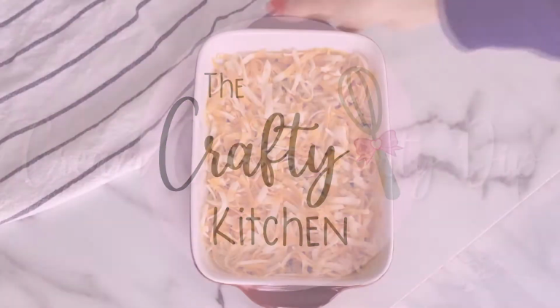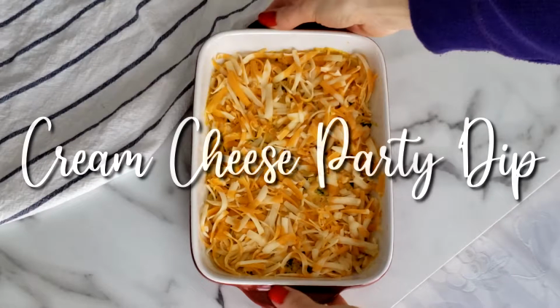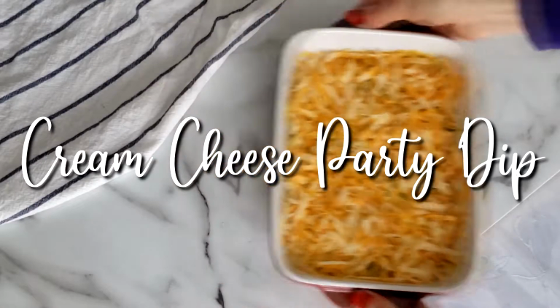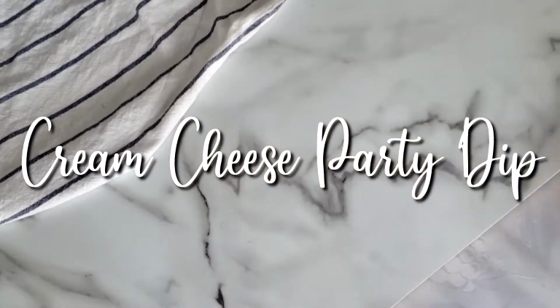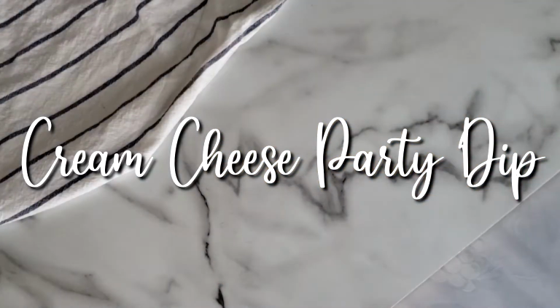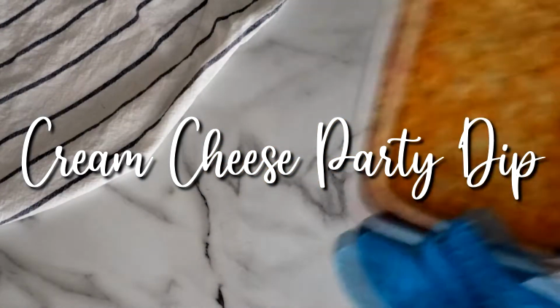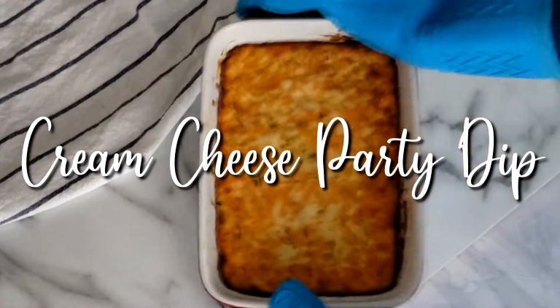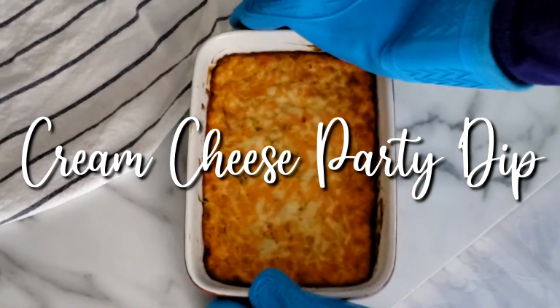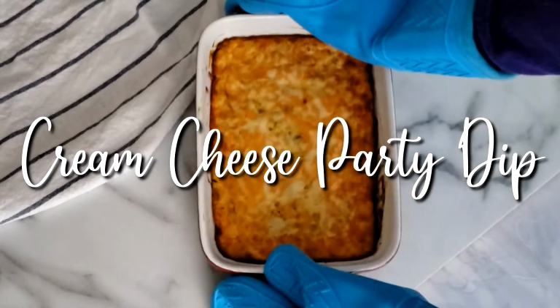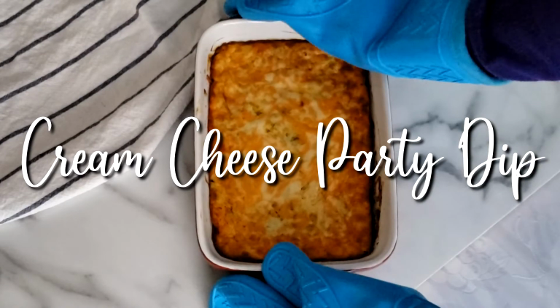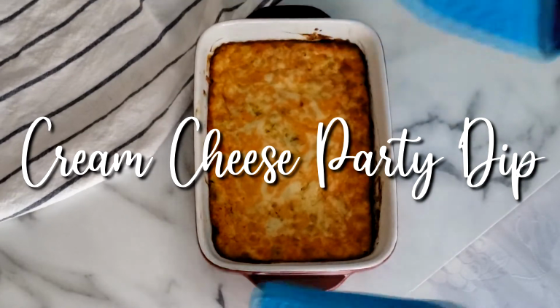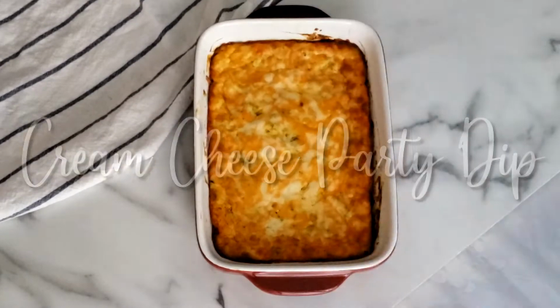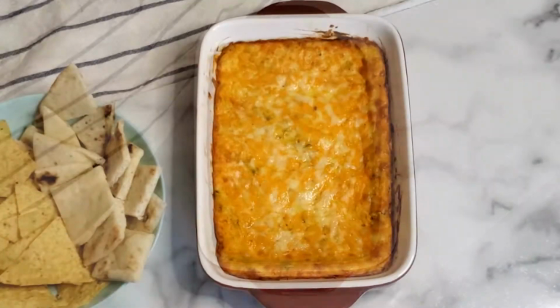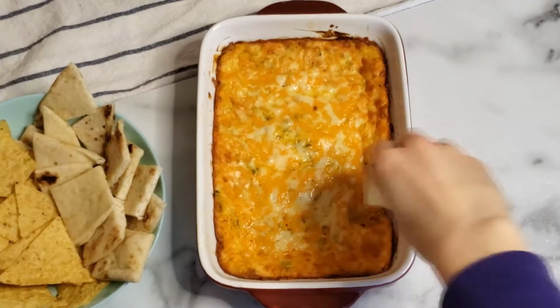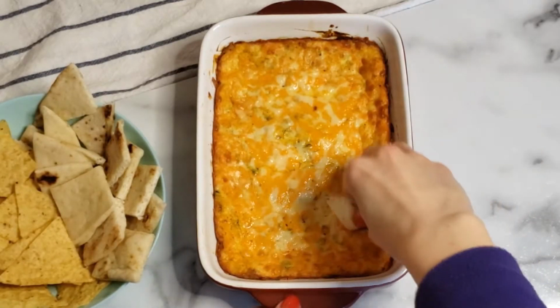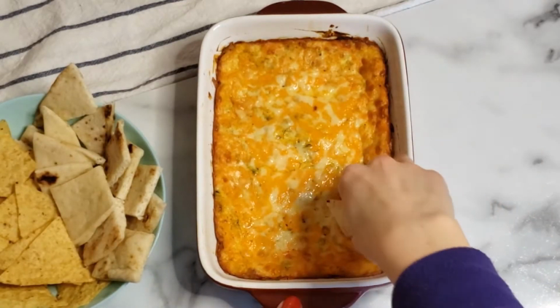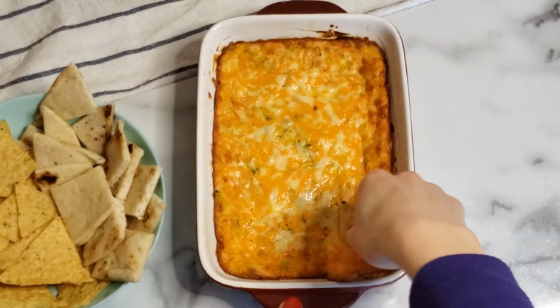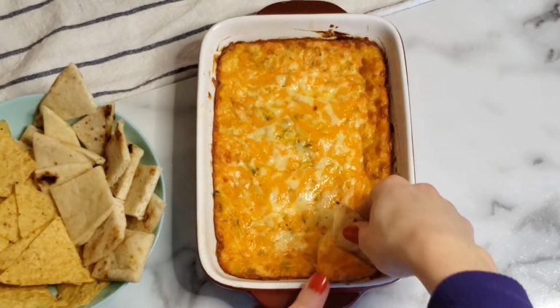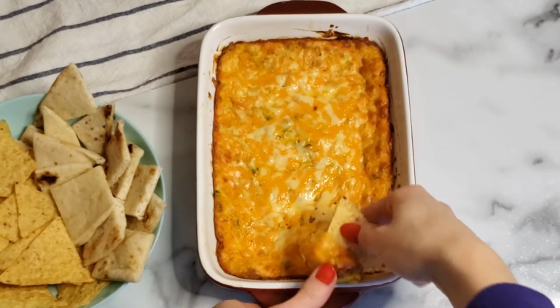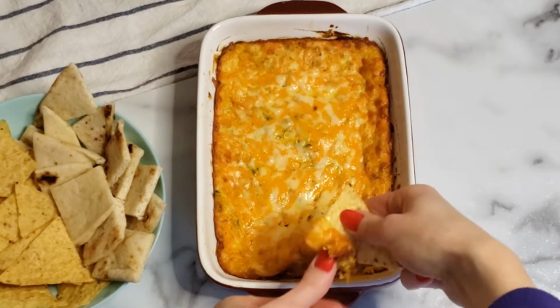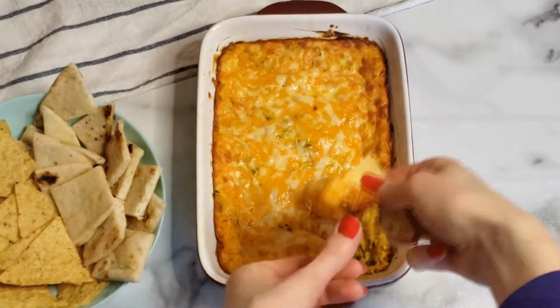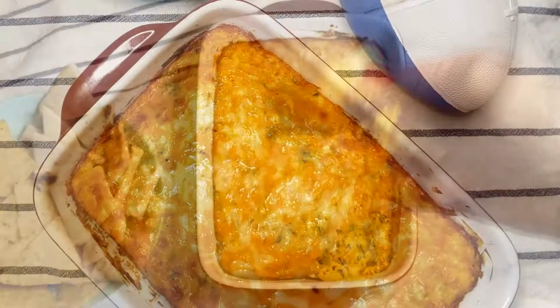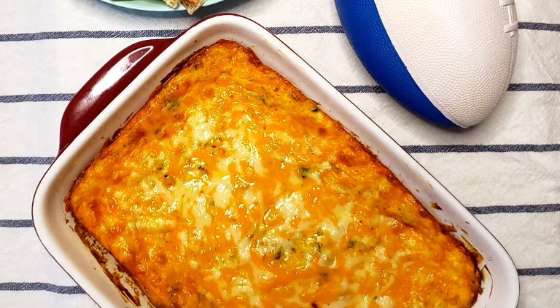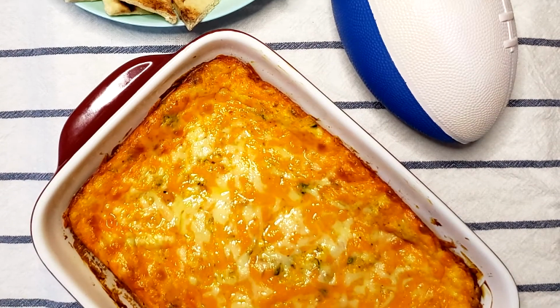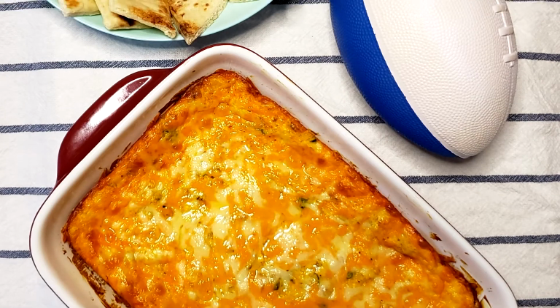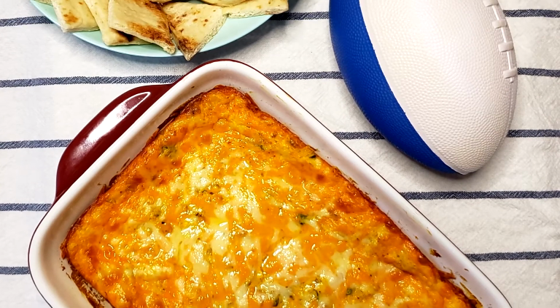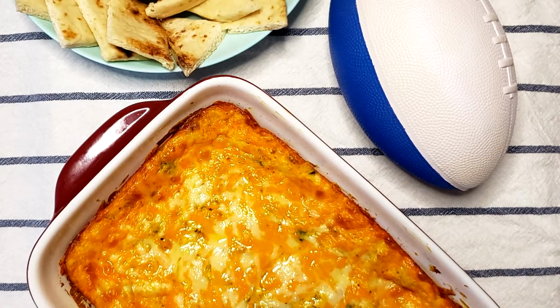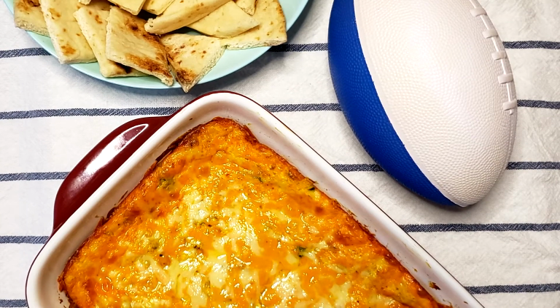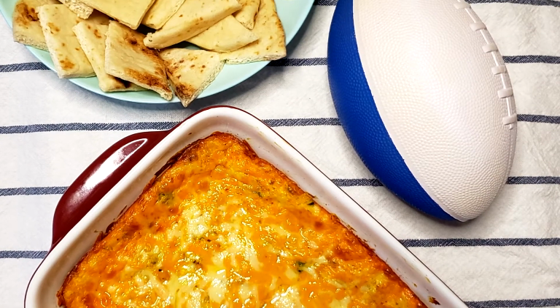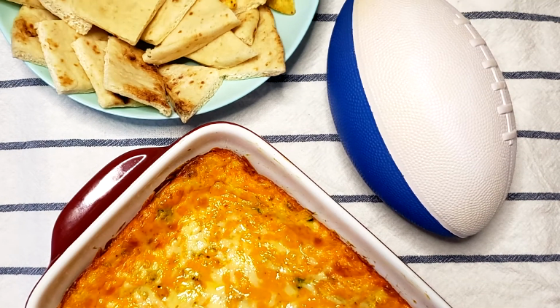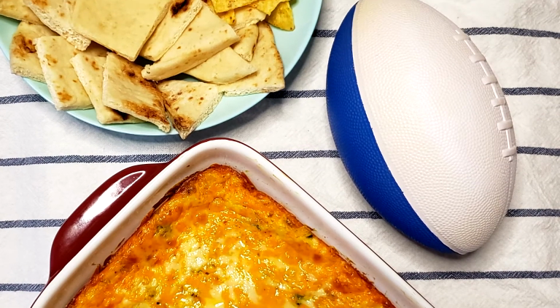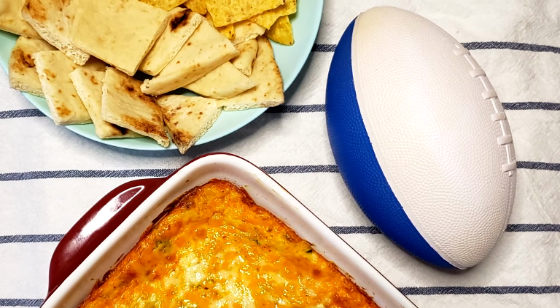Today we'll be making a cream cheese dip that's a perfect appetizer to serve at parties or to enjoy as a game day snack. I've put the ingredients in the video description box so you can make it at home.